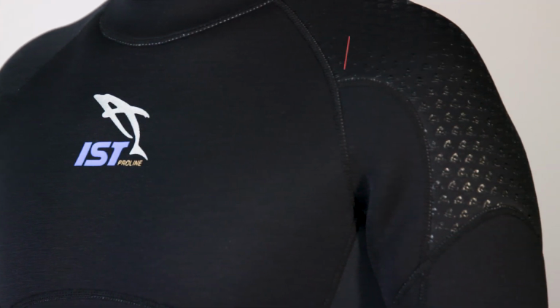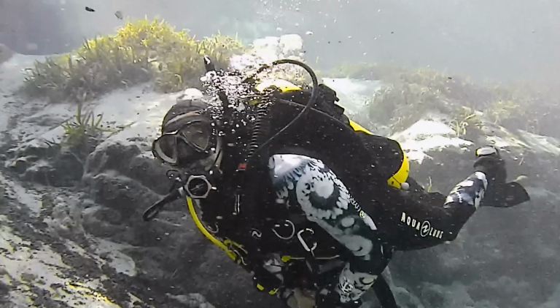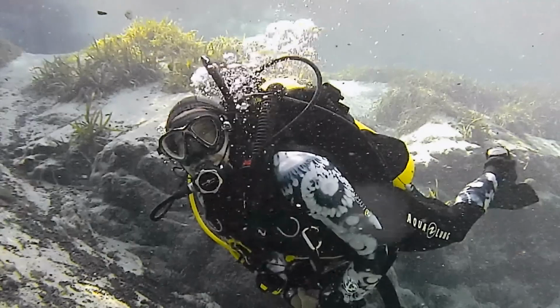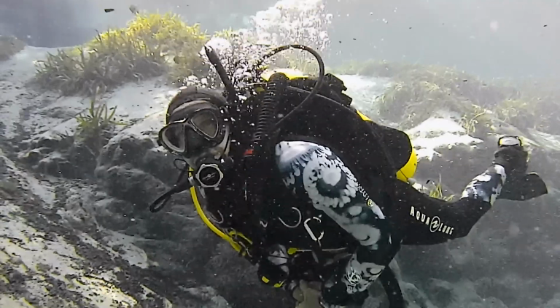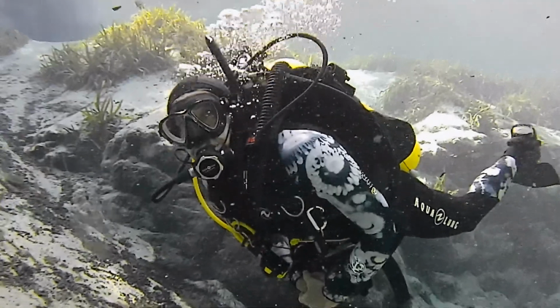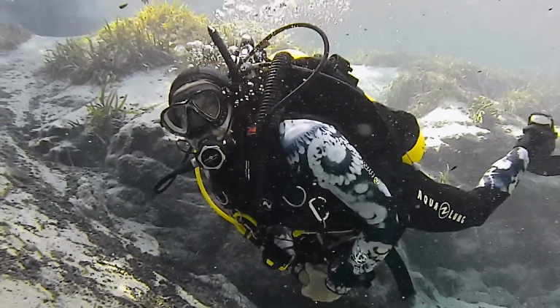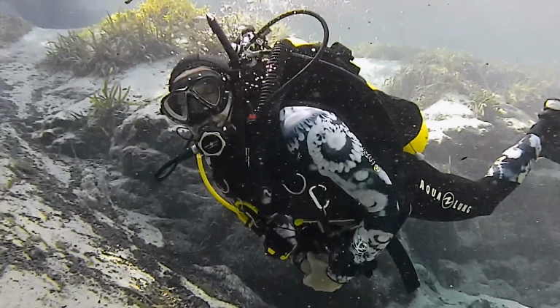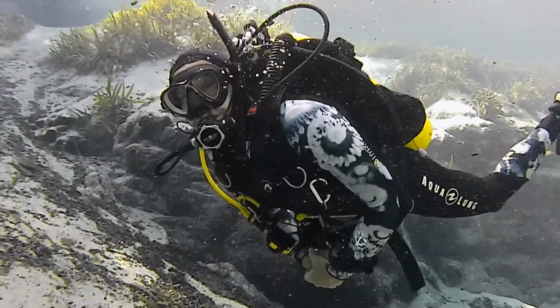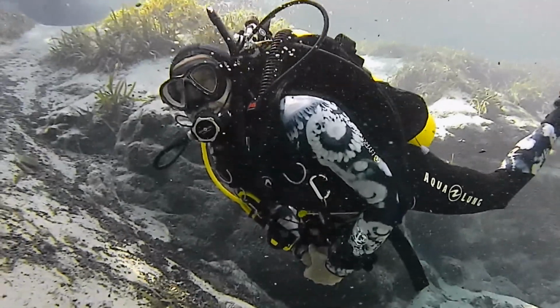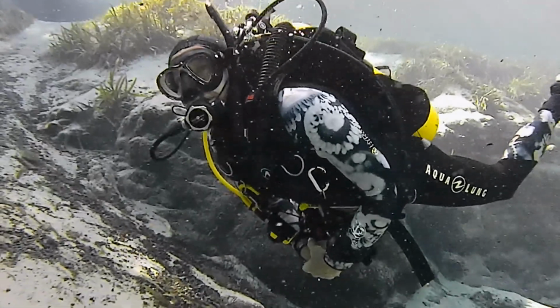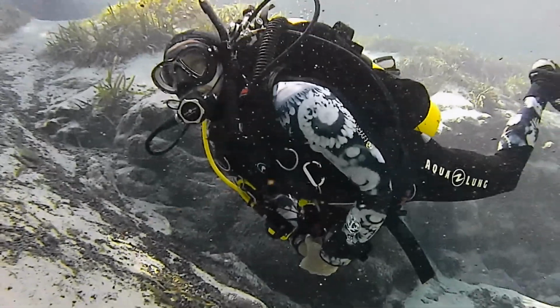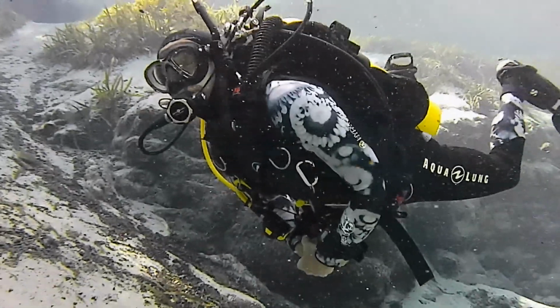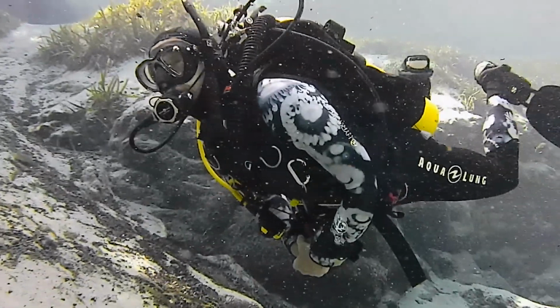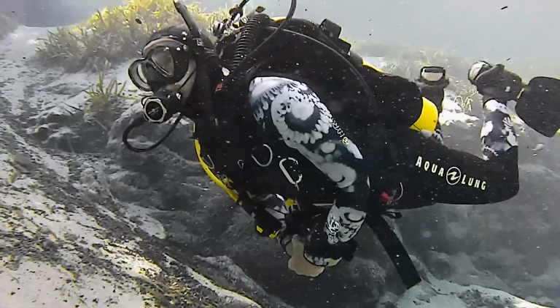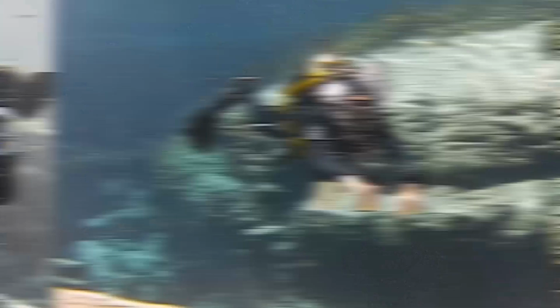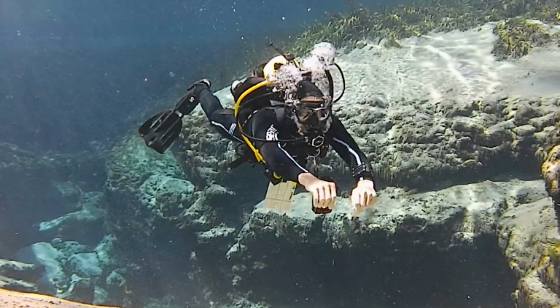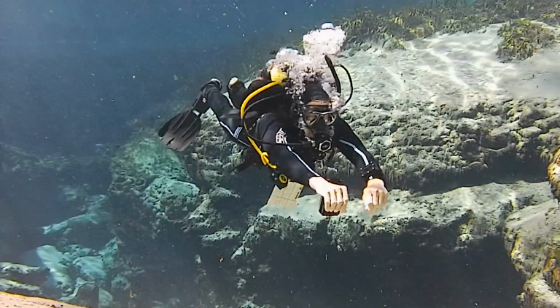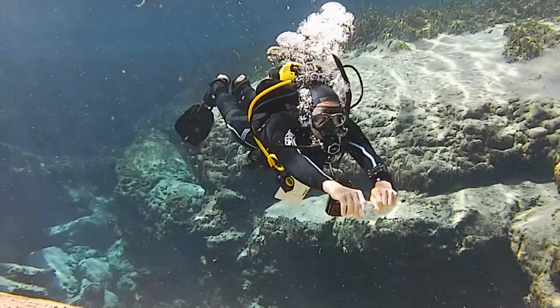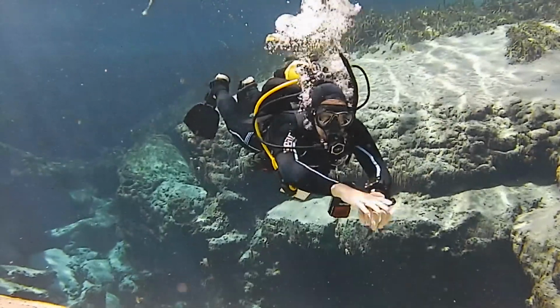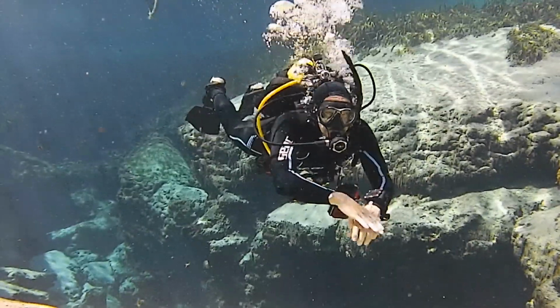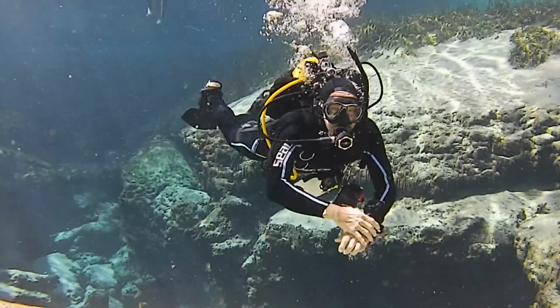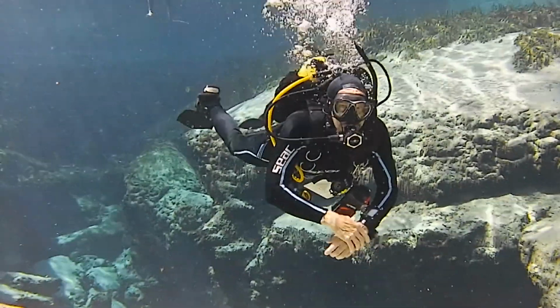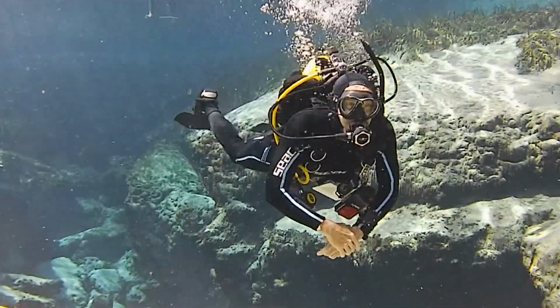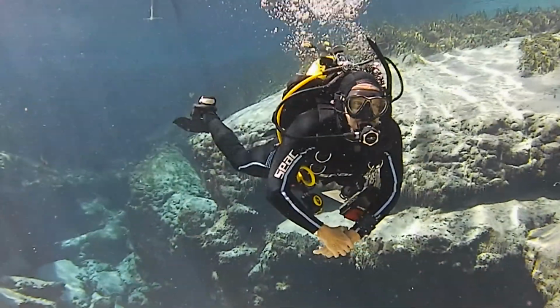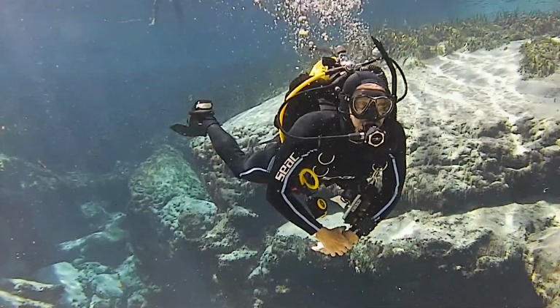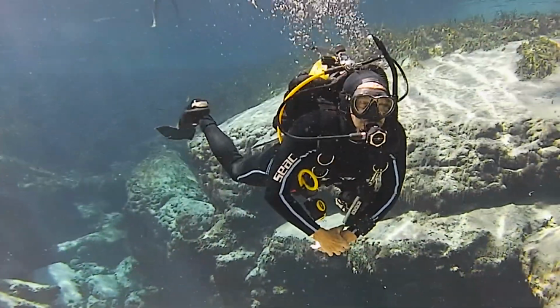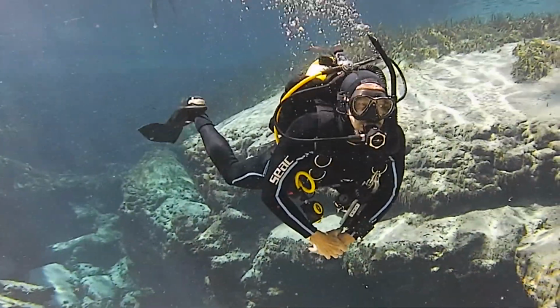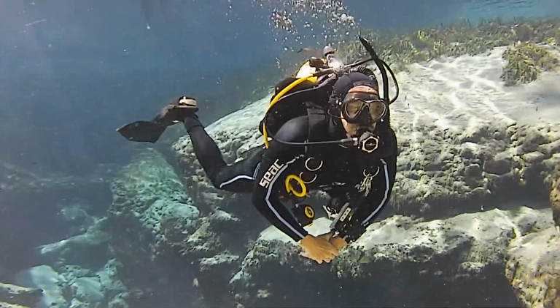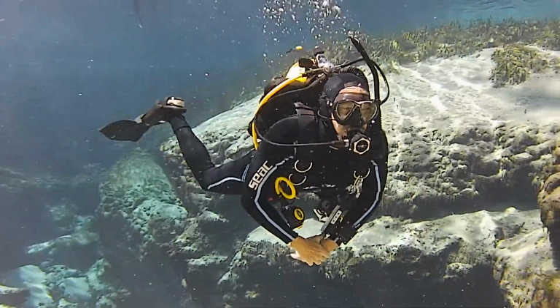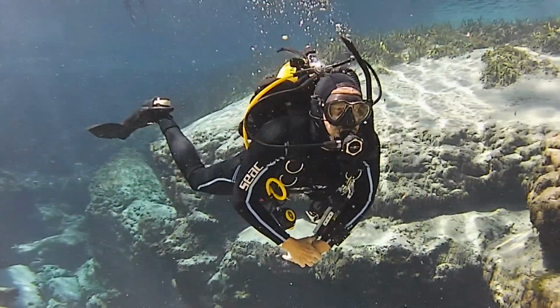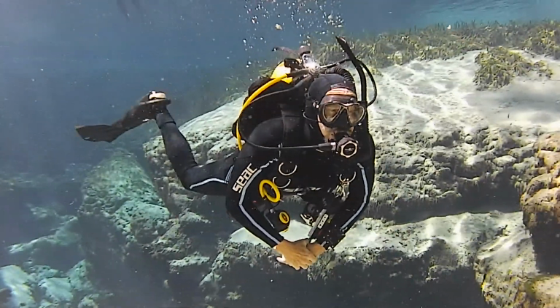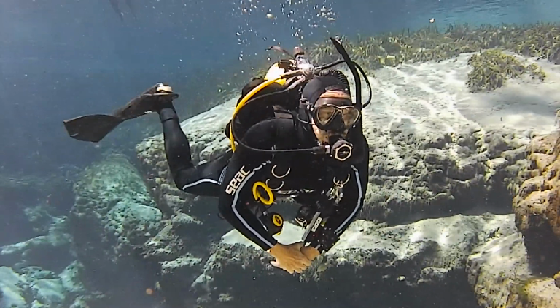We tested wetsuits at Alexander Springs in Central Florida with water temperatures in the lower 70s. We conducted a series of test dives where testers scored suits in 7 categories, including ease of donning, fit, comfort, and warmth.